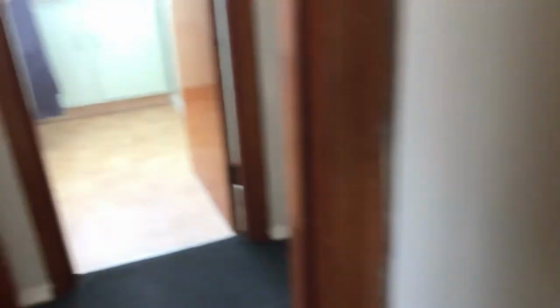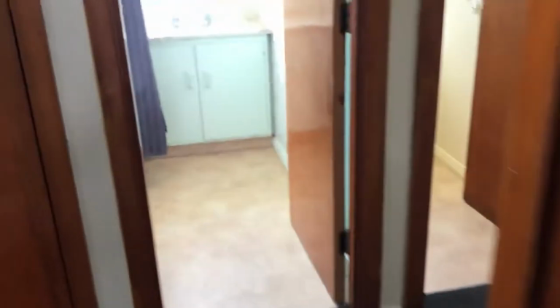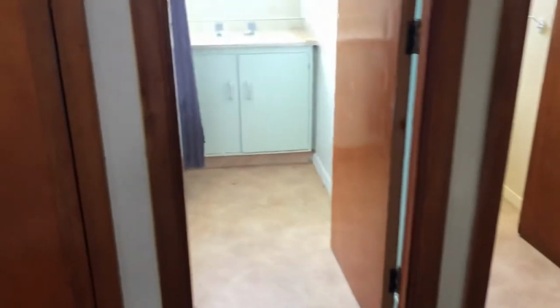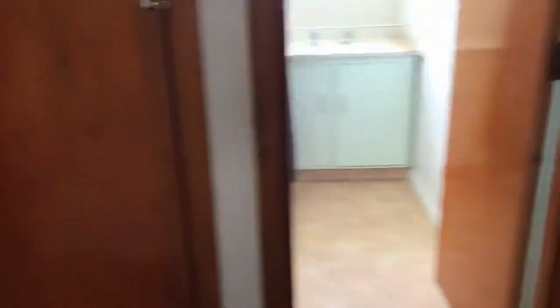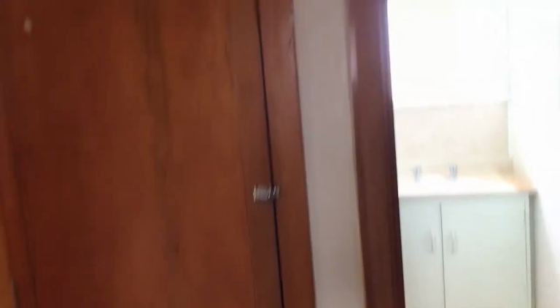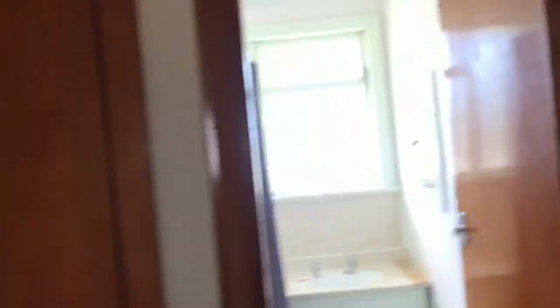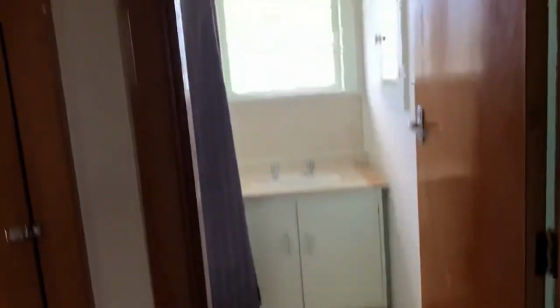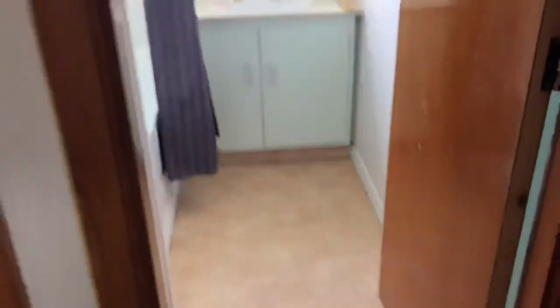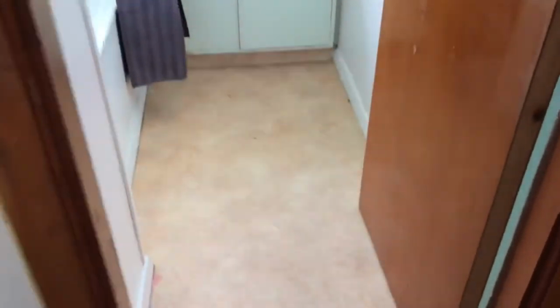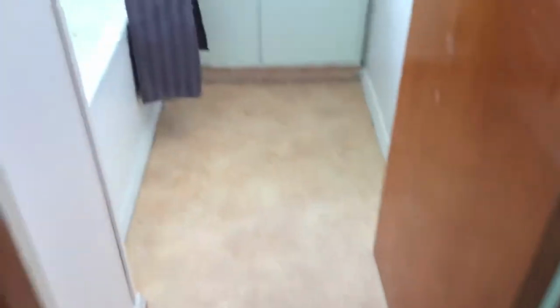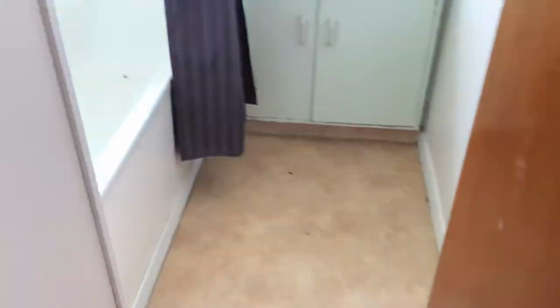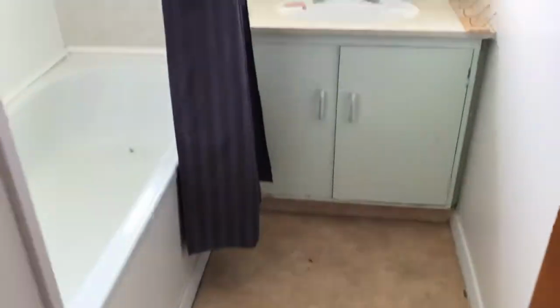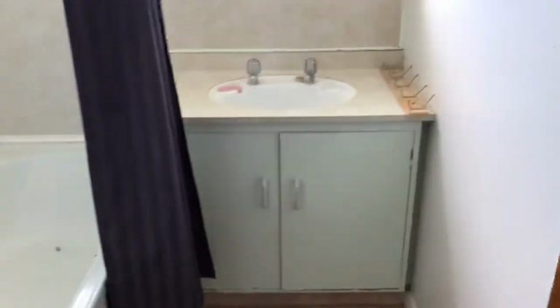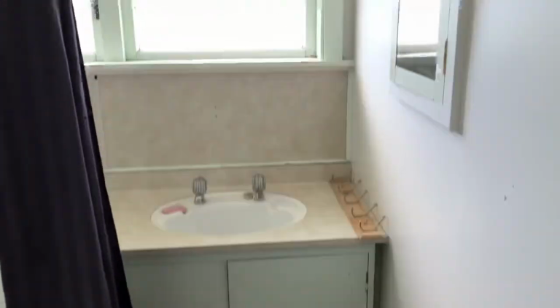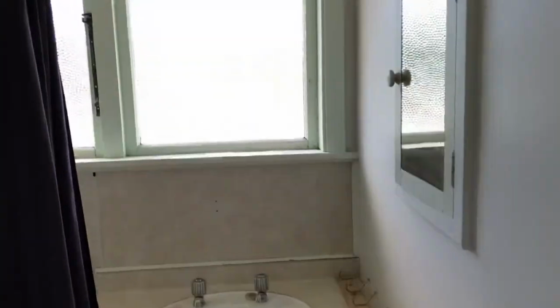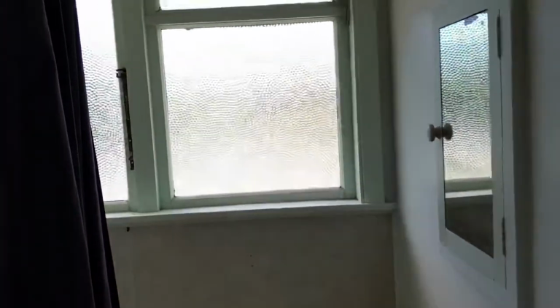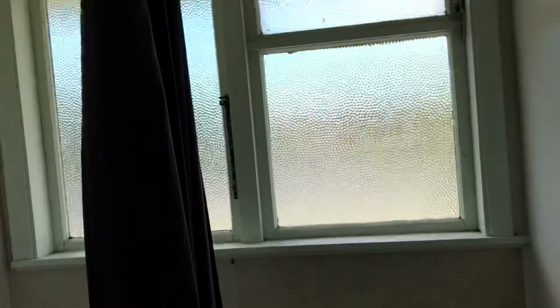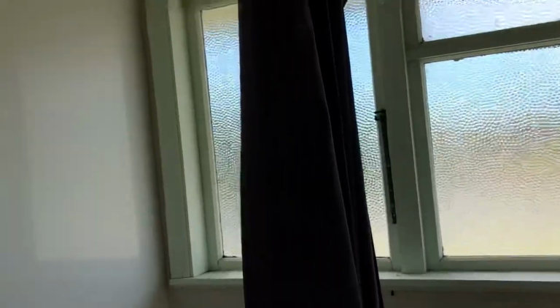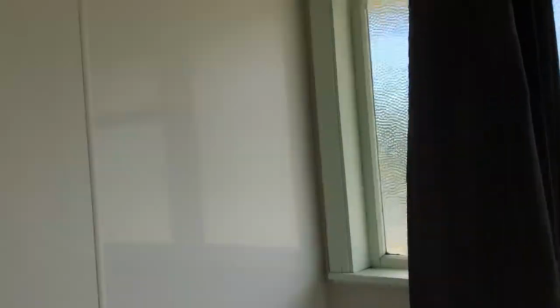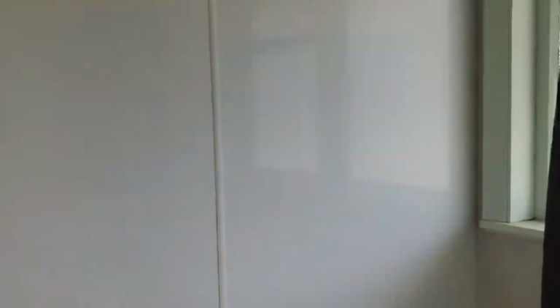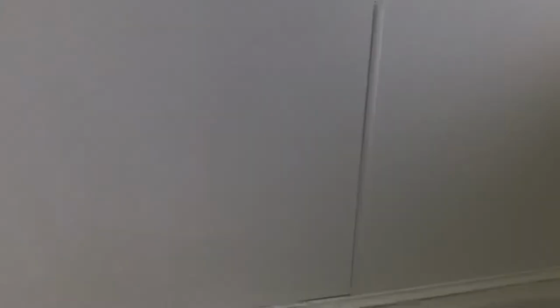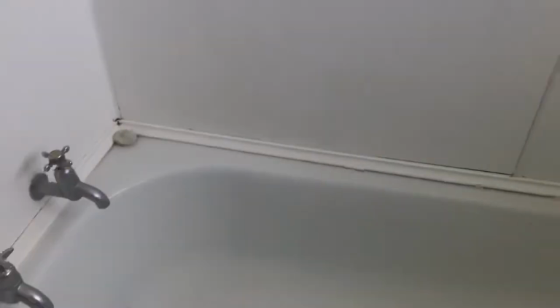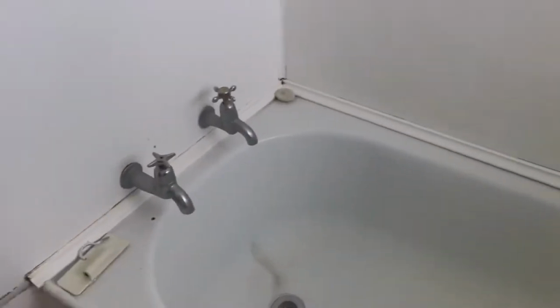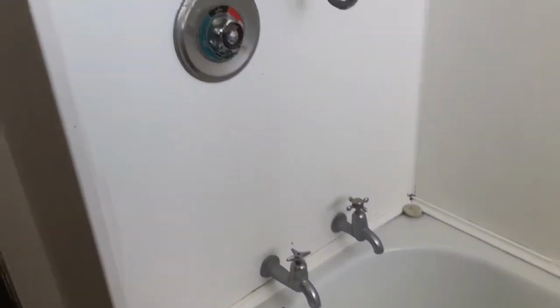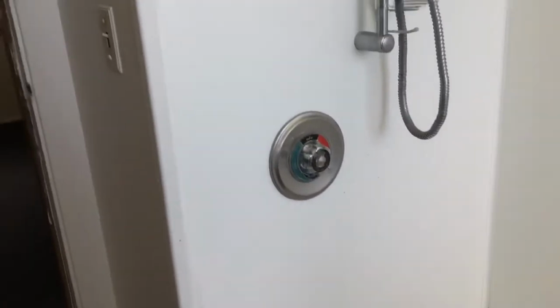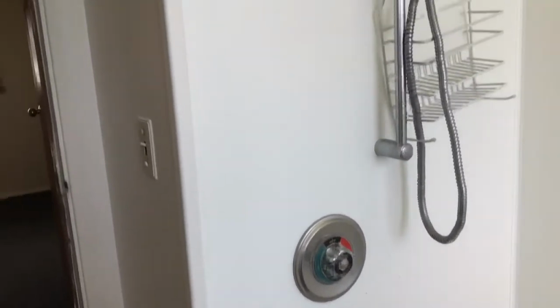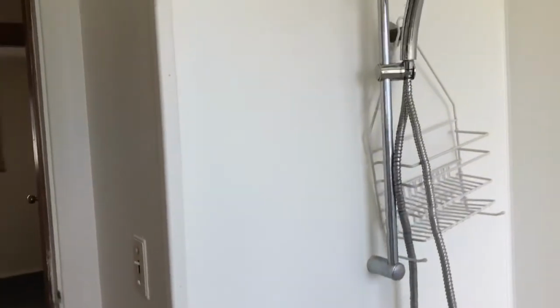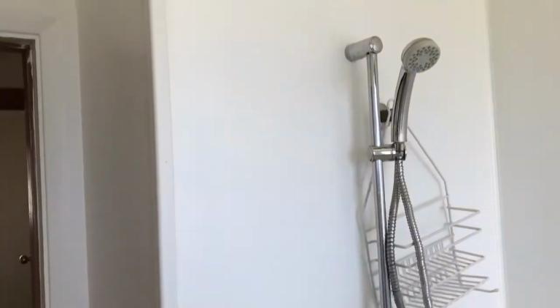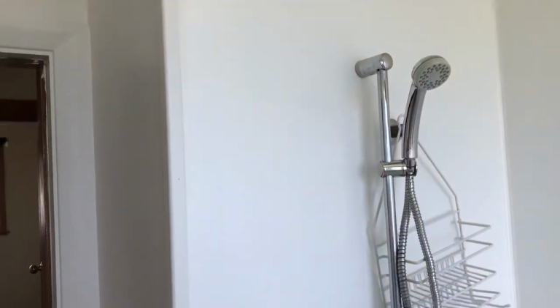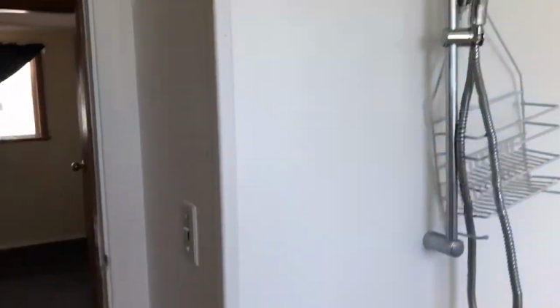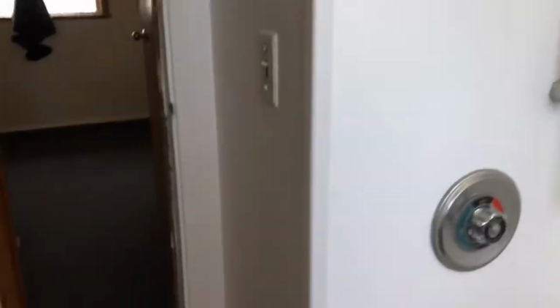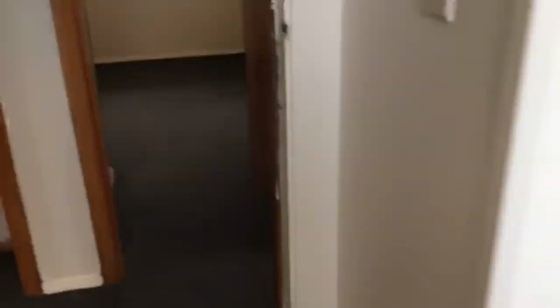Opposite there is a storage cupboard and the bathroom. It's just a basic bathroom — shower over the bath area, gives you an idea of what it's like.